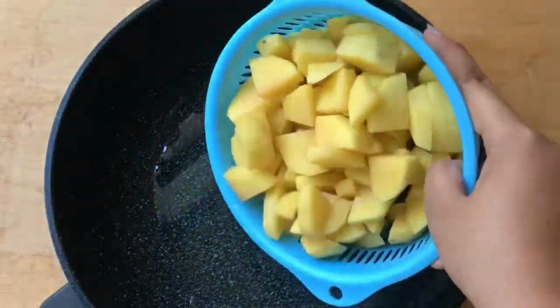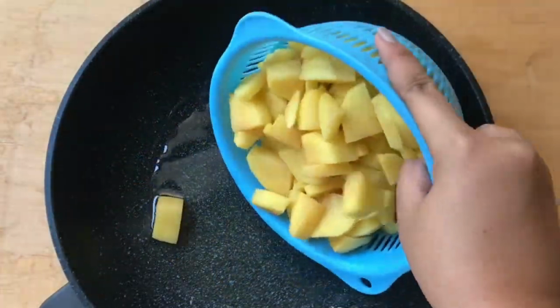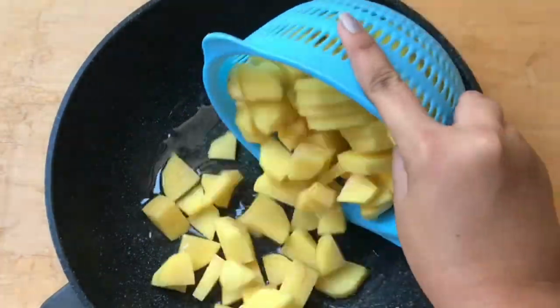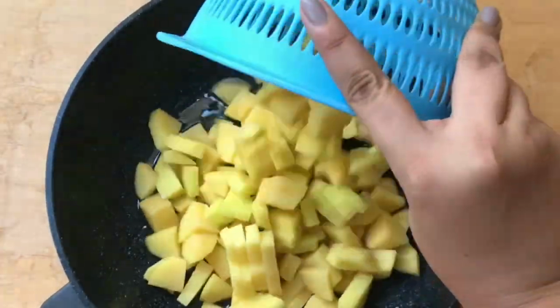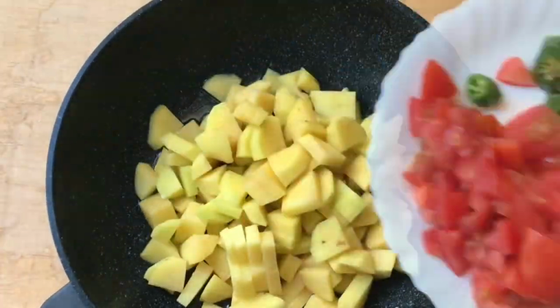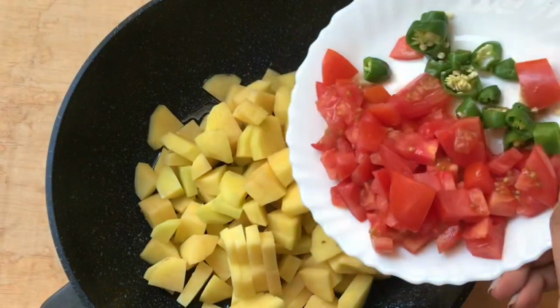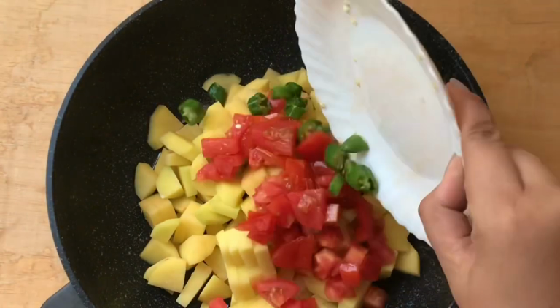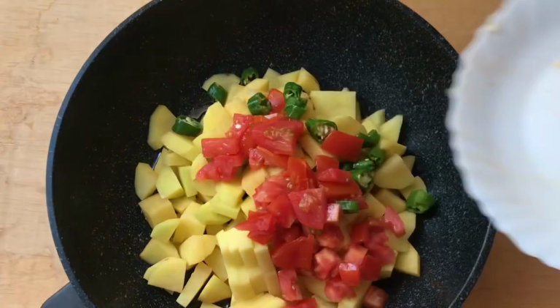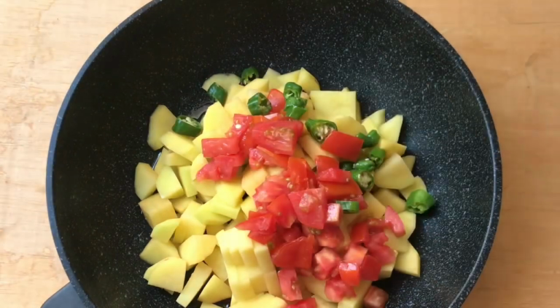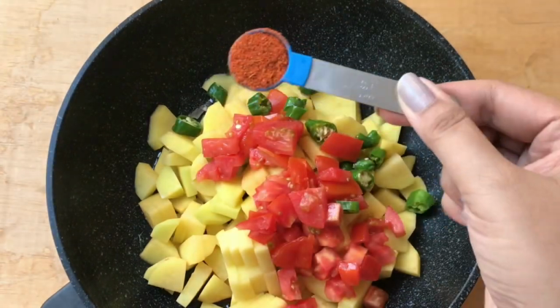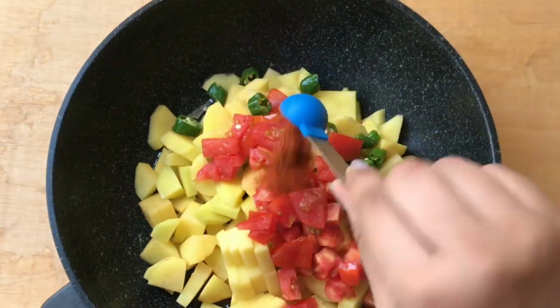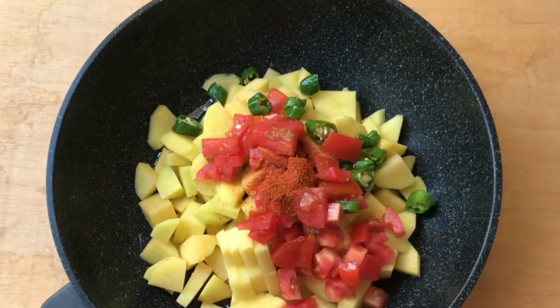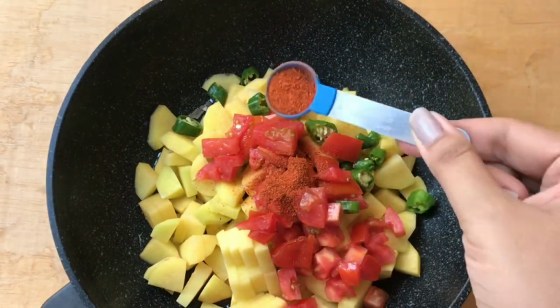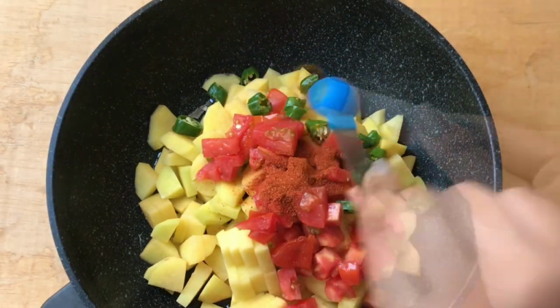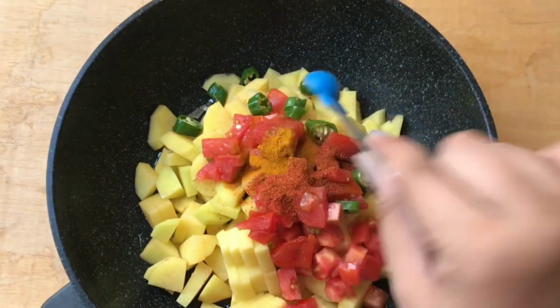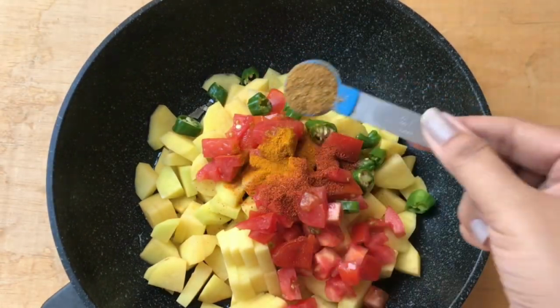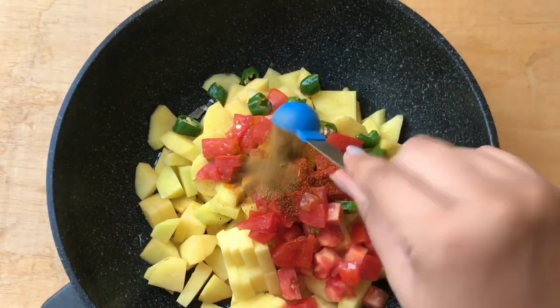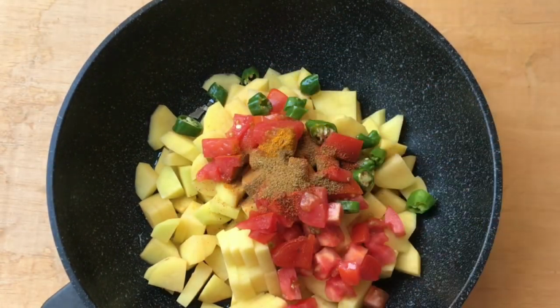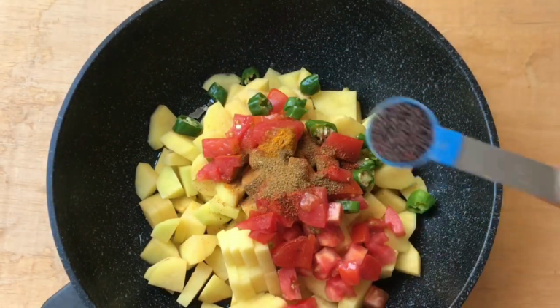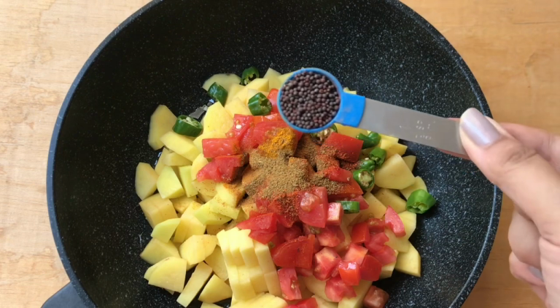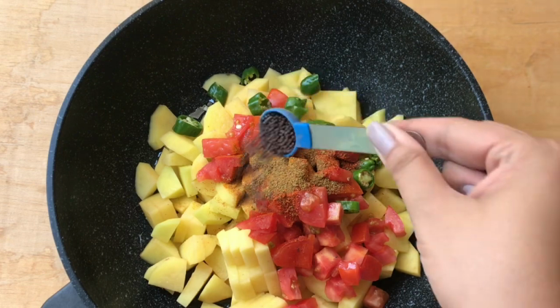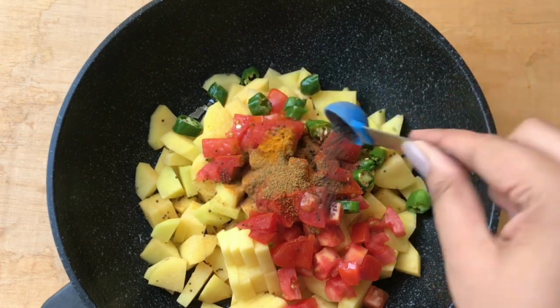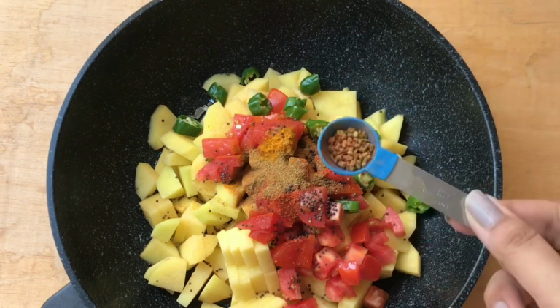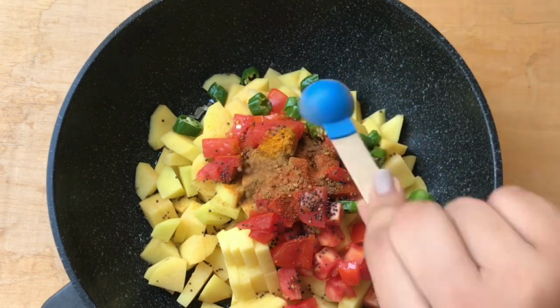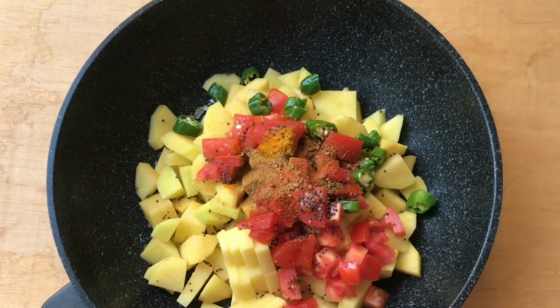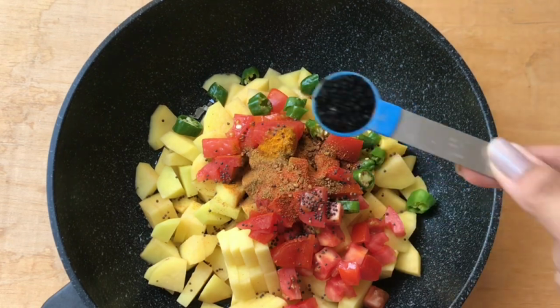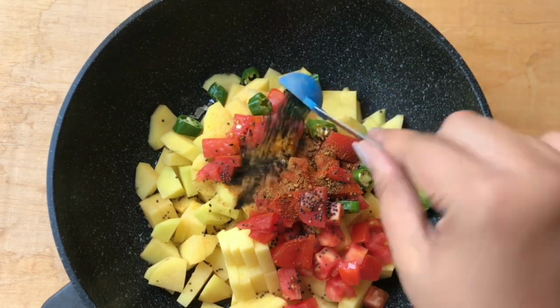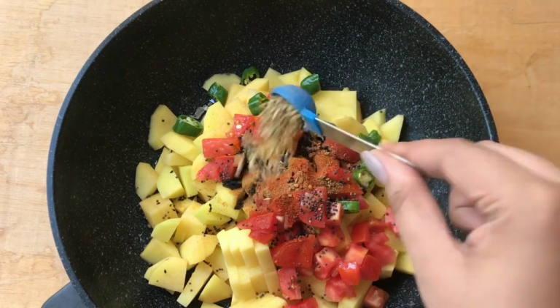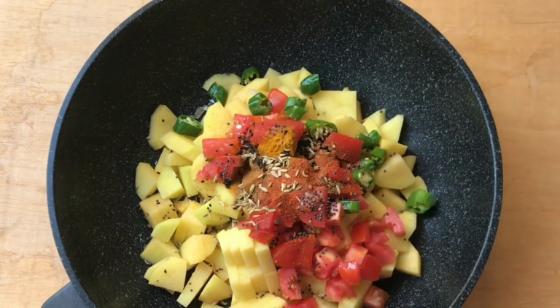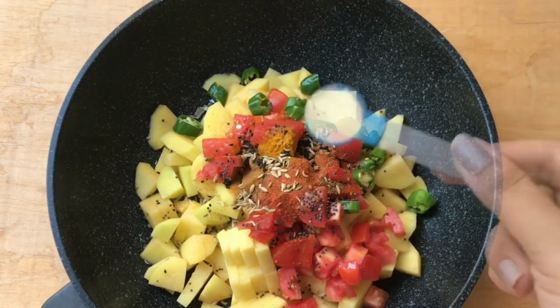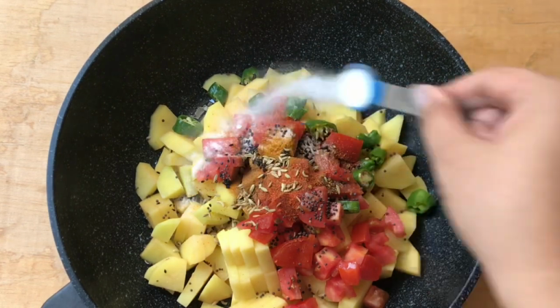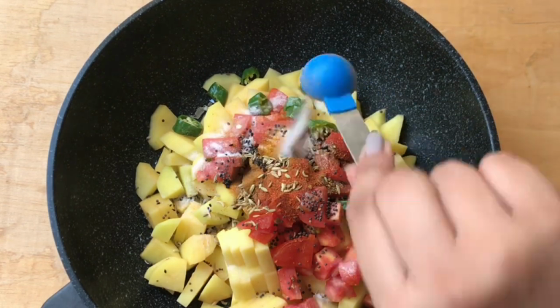I've taken oil in a pan — this is off the stove by the way. Added potatoes, tomatoes, green chilies, red chili powder, turmeric powder, cumin powder, rai dana, methi dana, kalonji, saunf, and some salt.